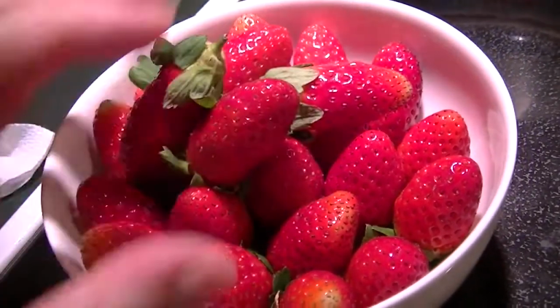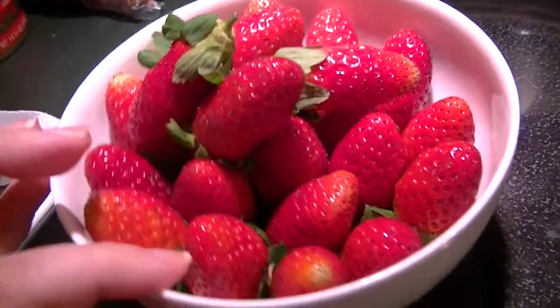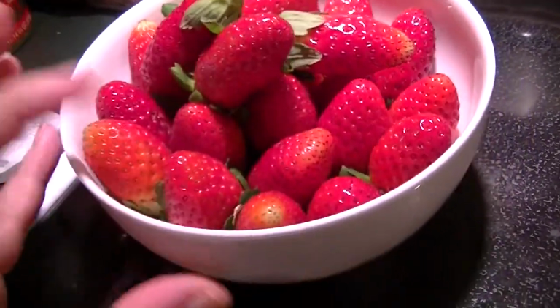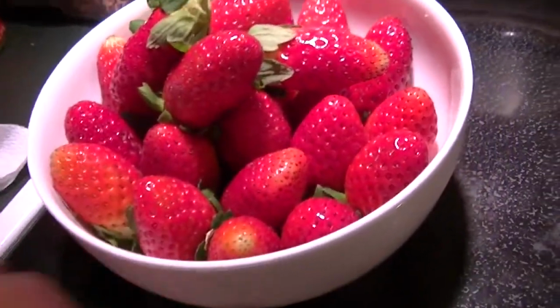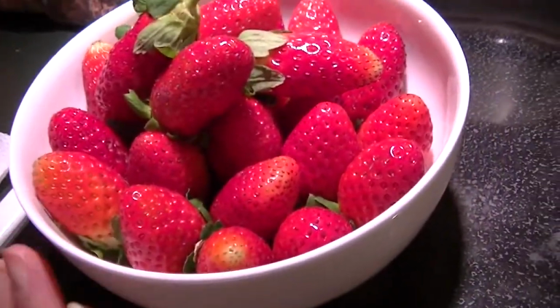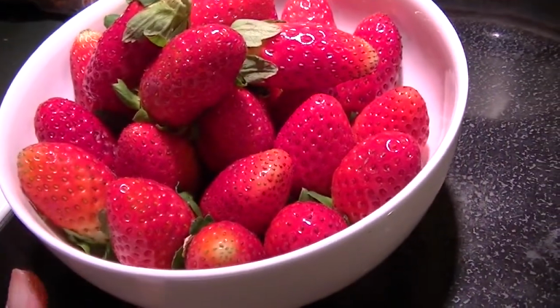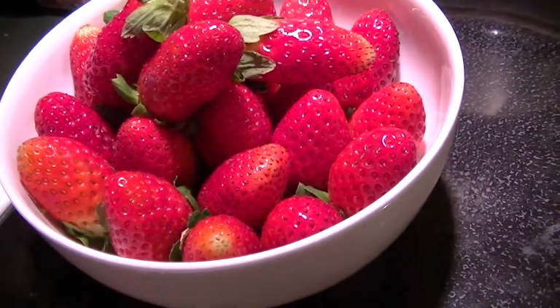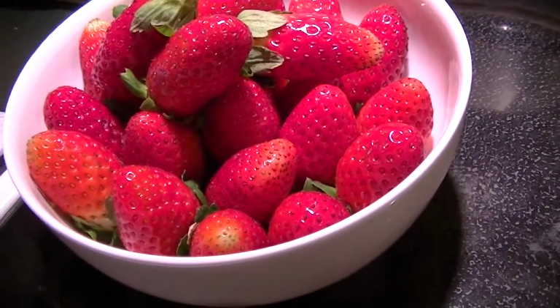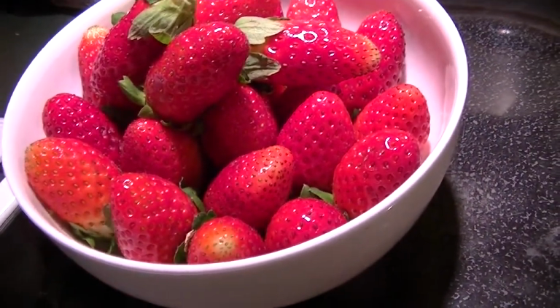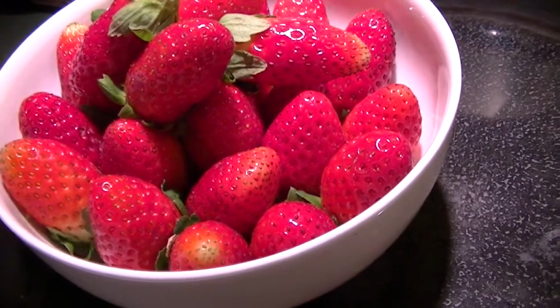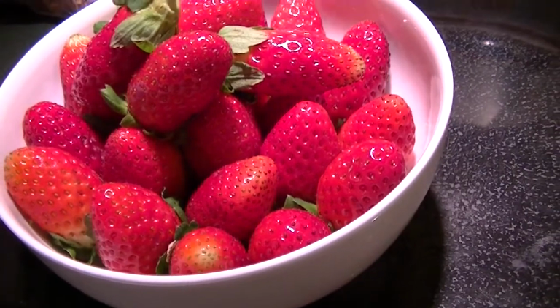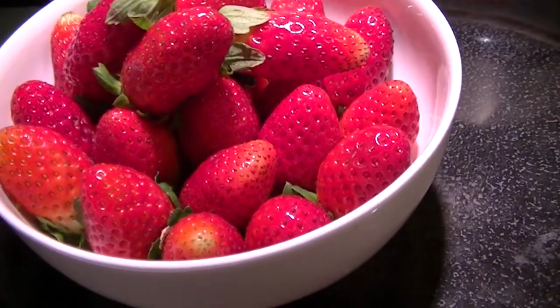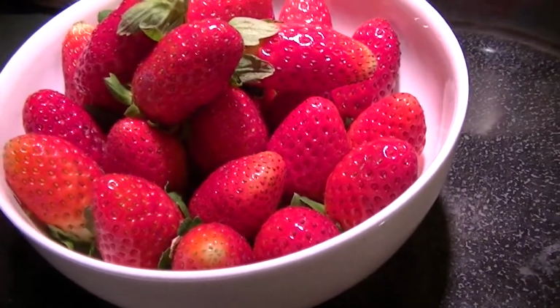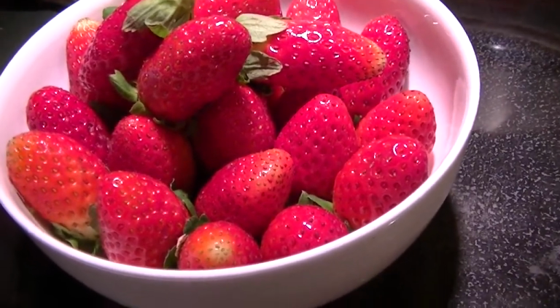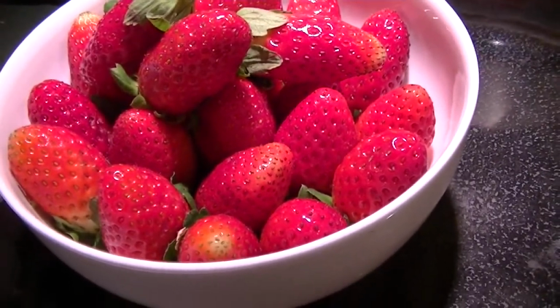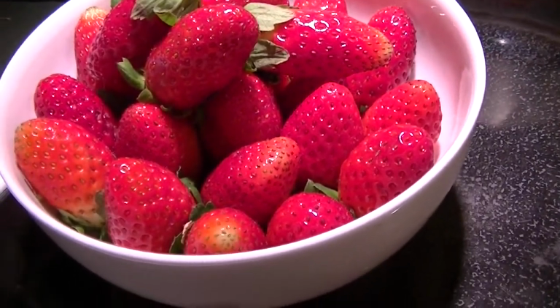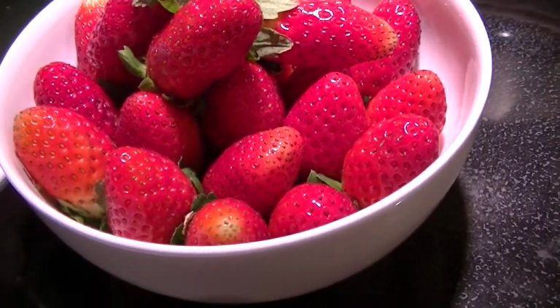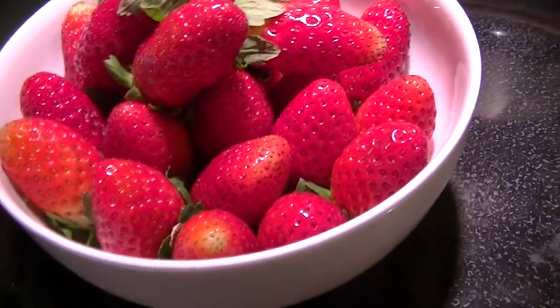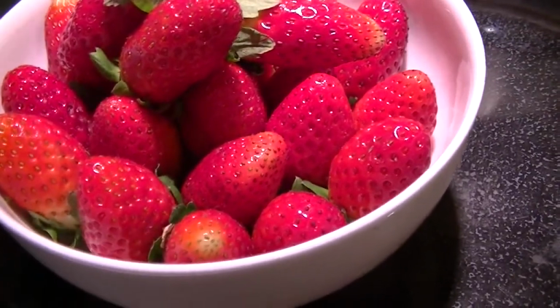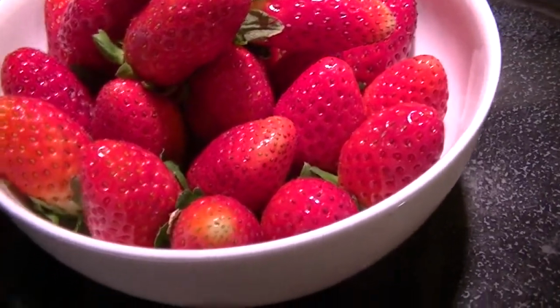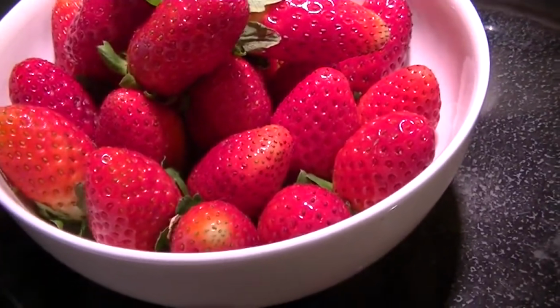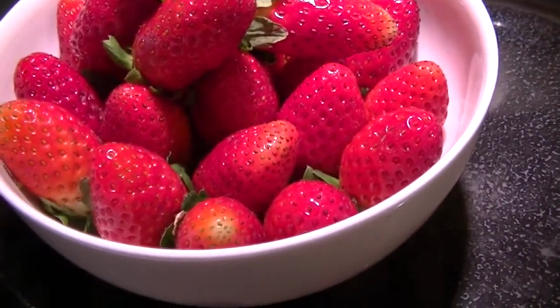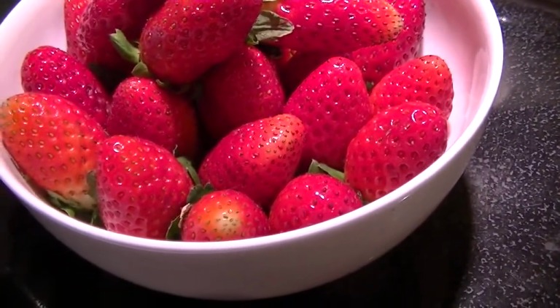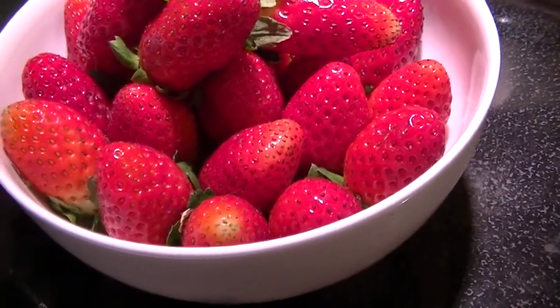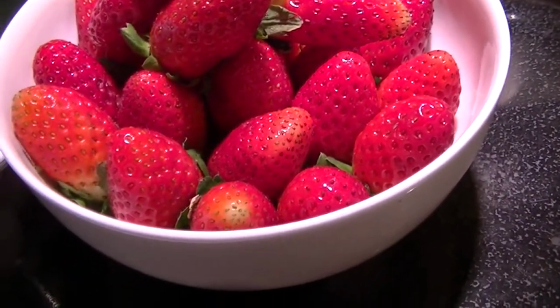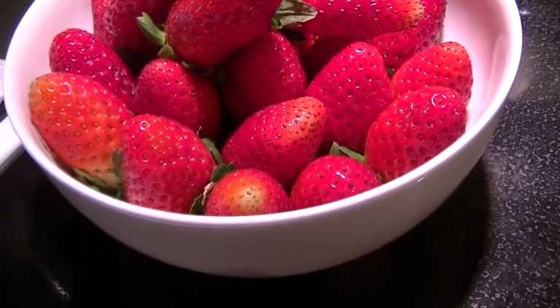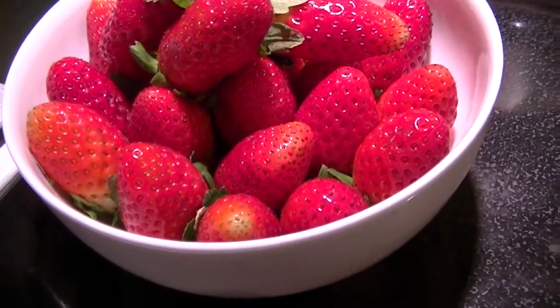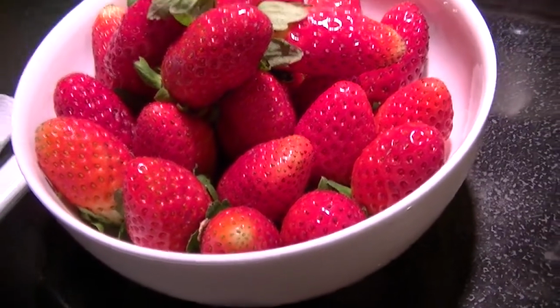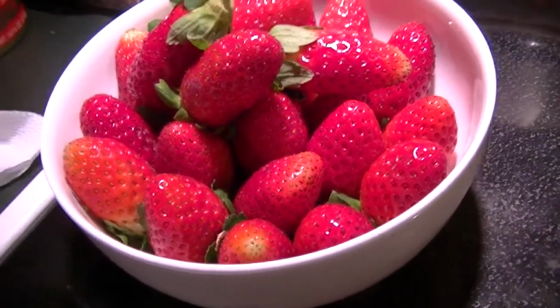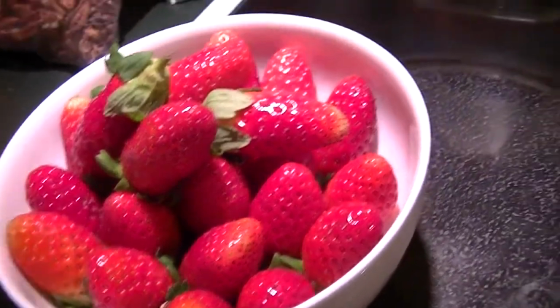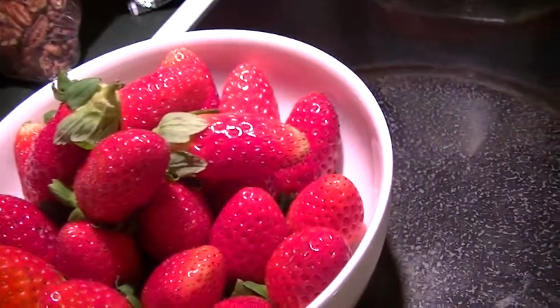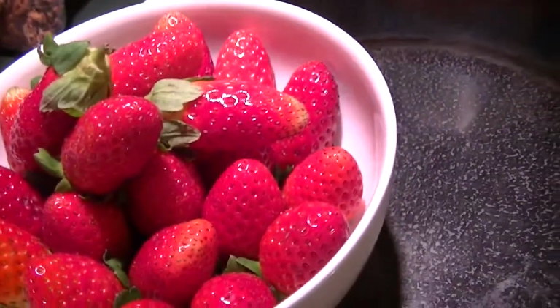So I have strawberries, green beans, fresh pasta — let's see what else — lots have already been put away.